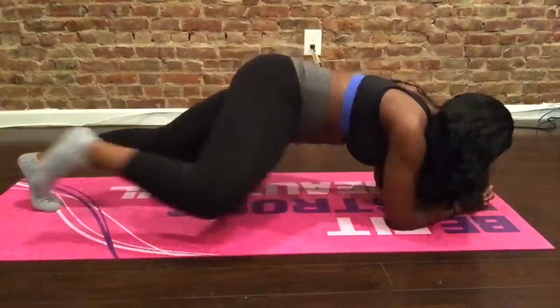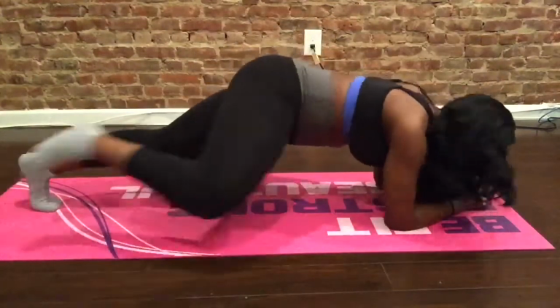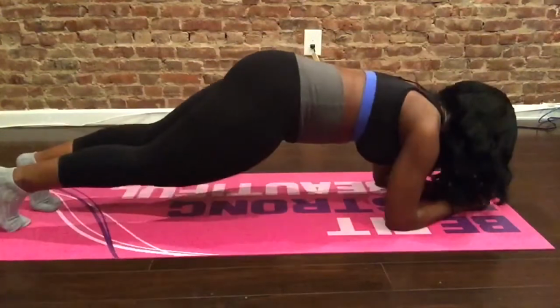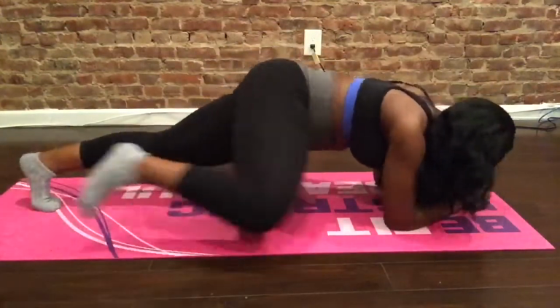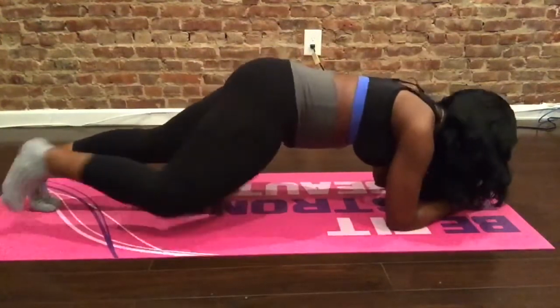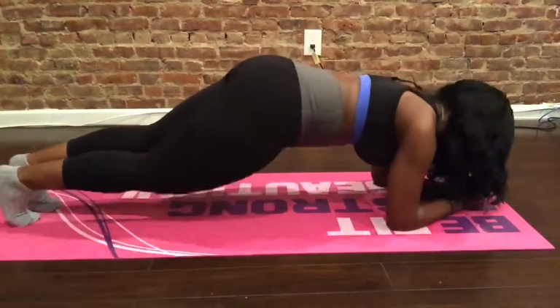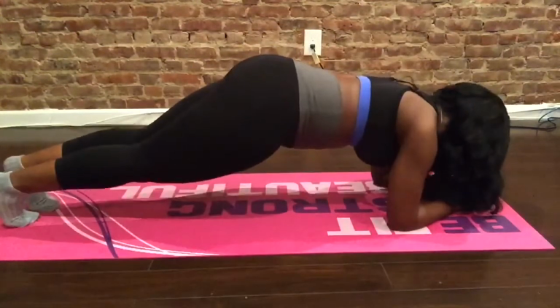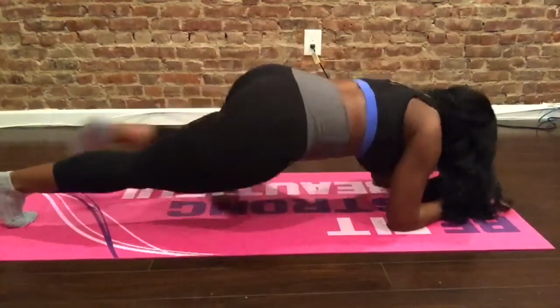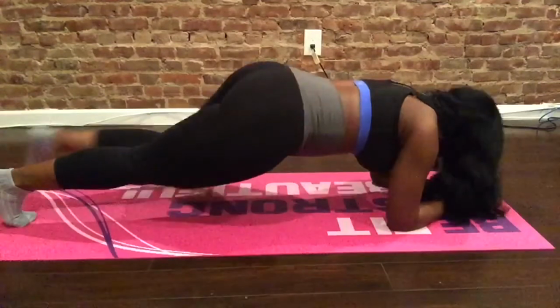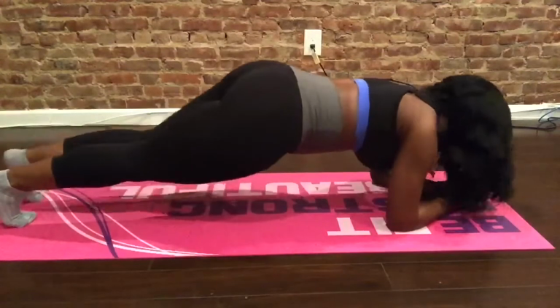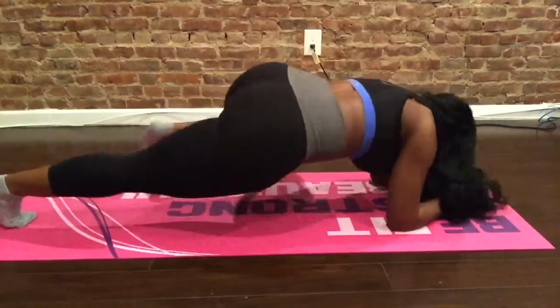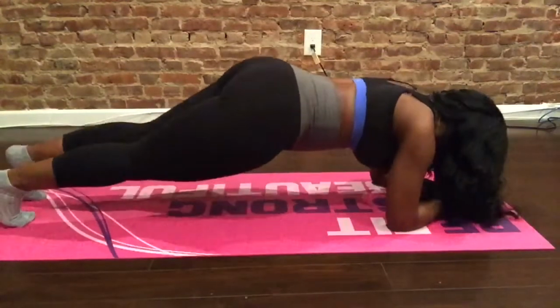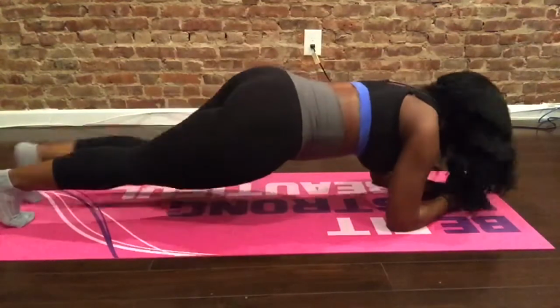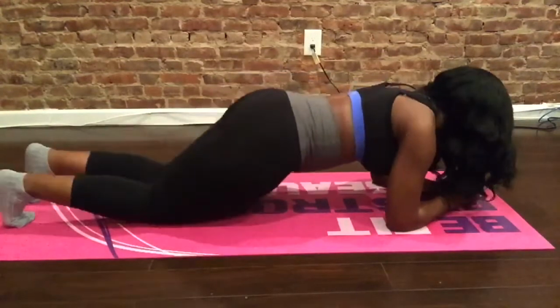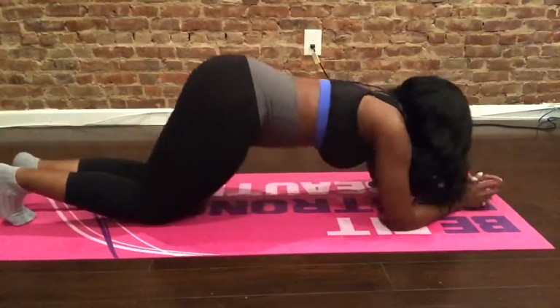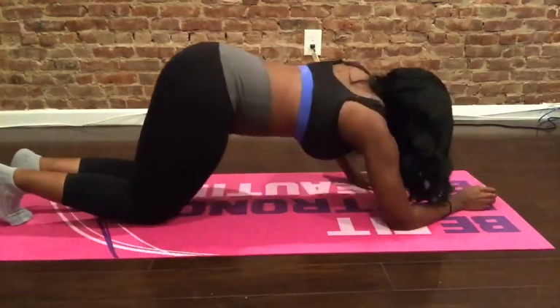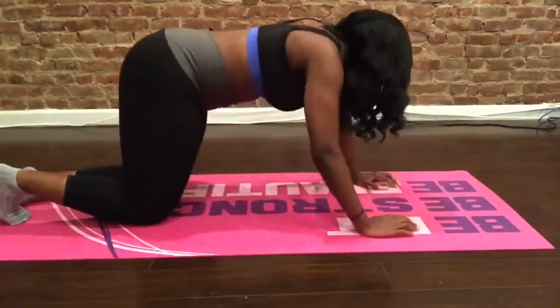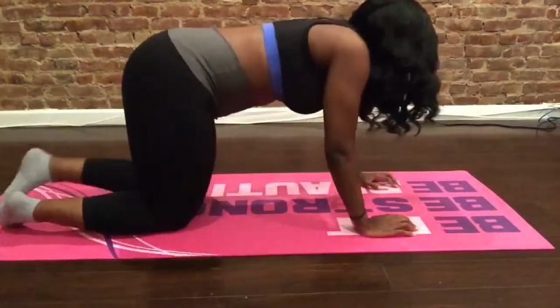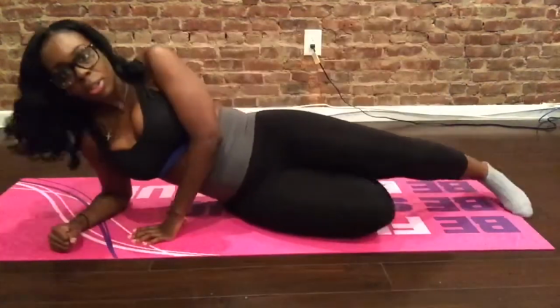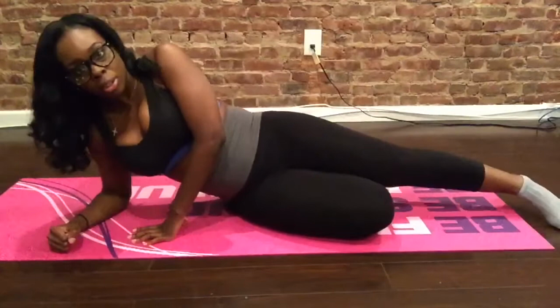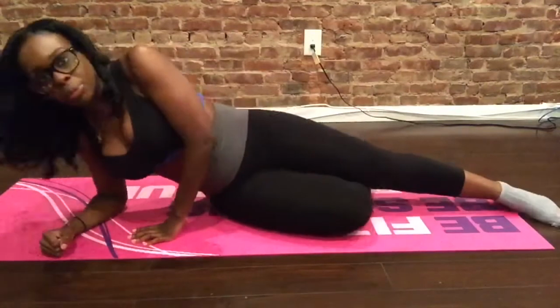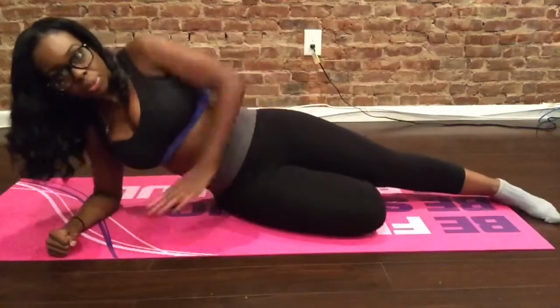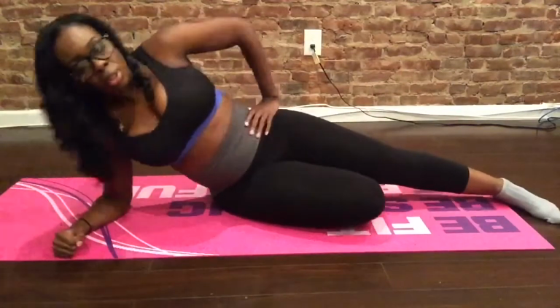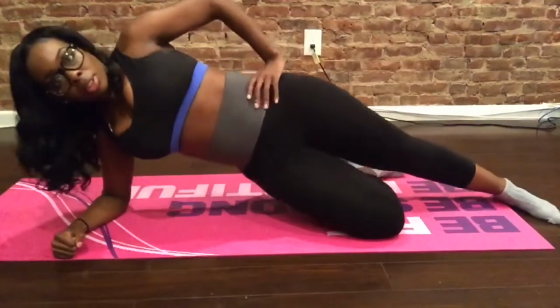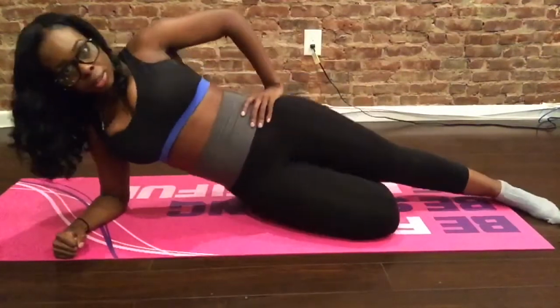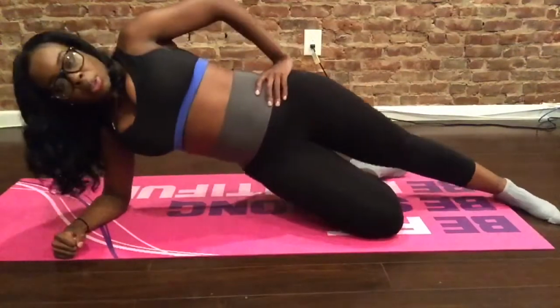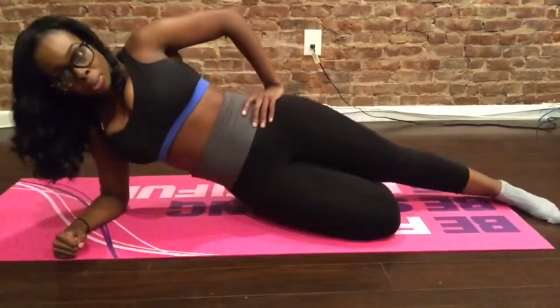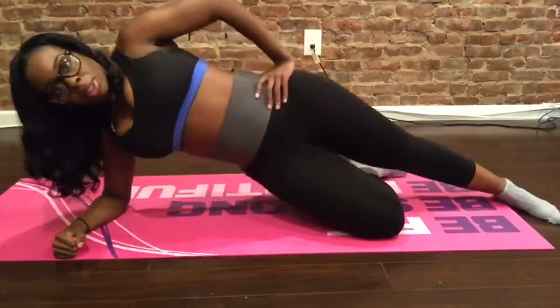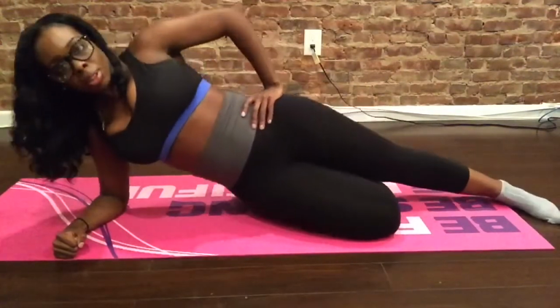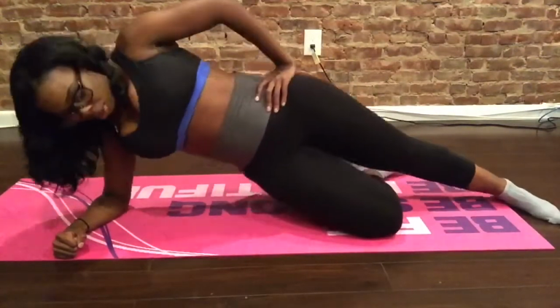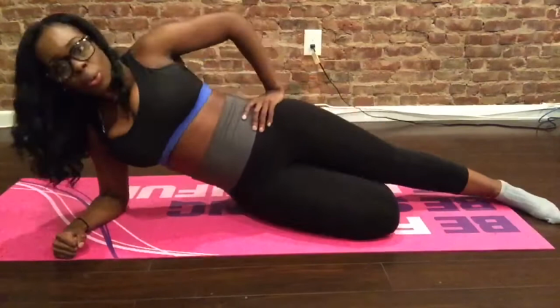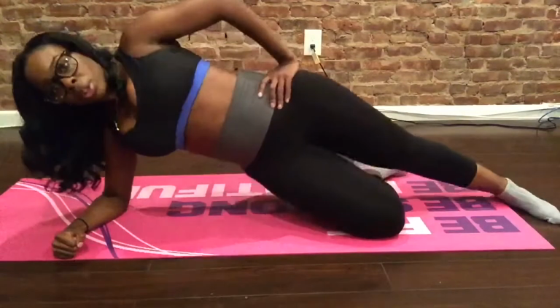Knee kicks to the side. I usually do two sets of 15 on each side, left and right. Side plank raises, which helps with your love handles. I usually do one set of 30 on each side.